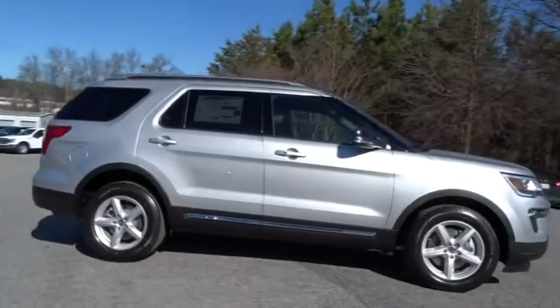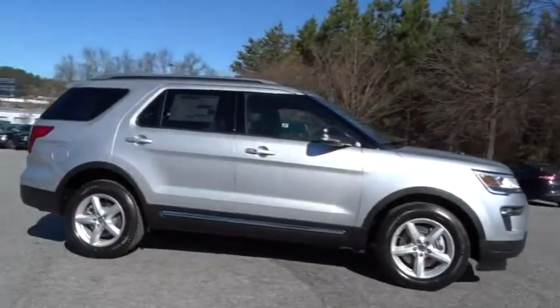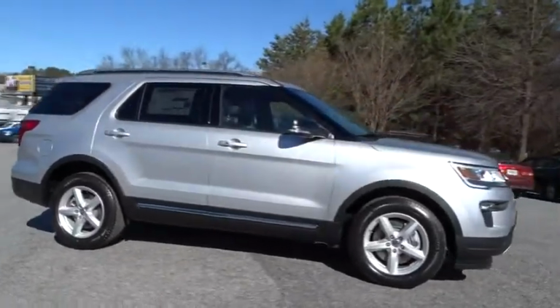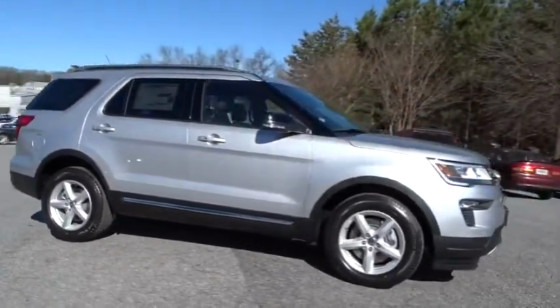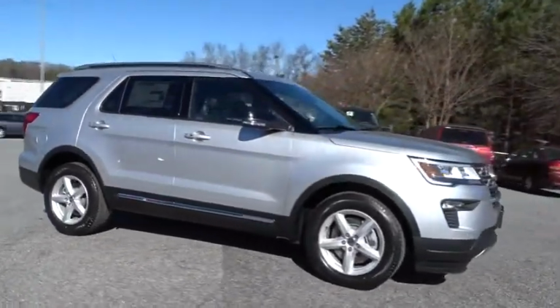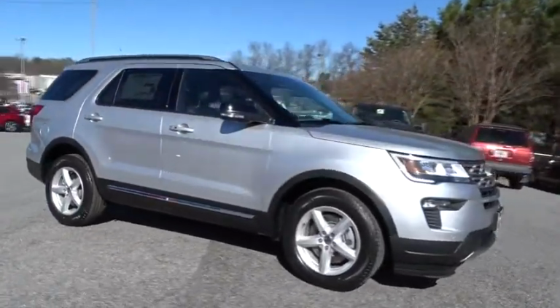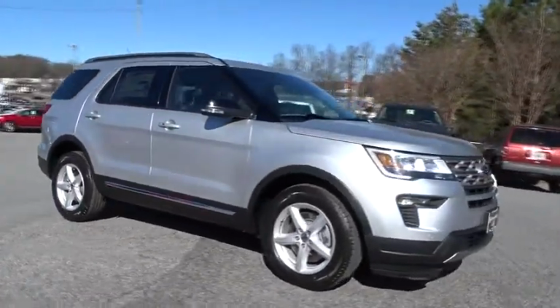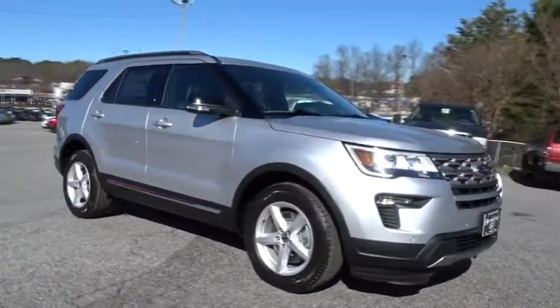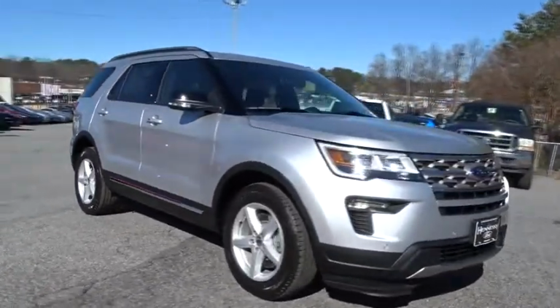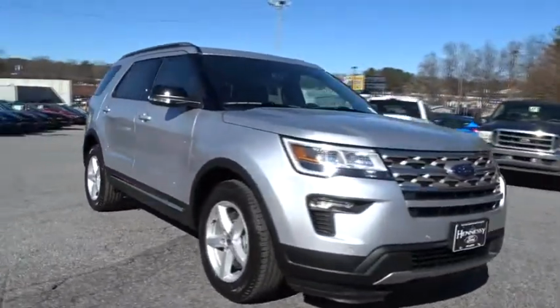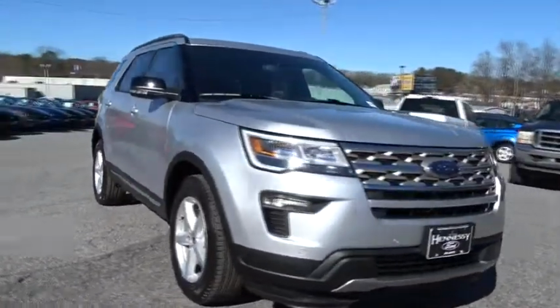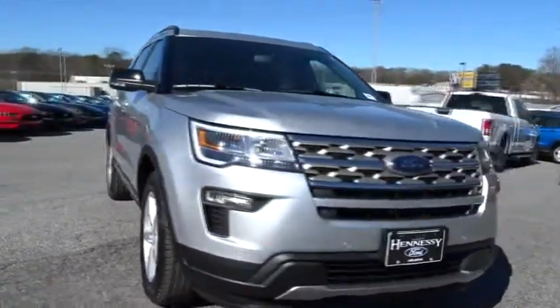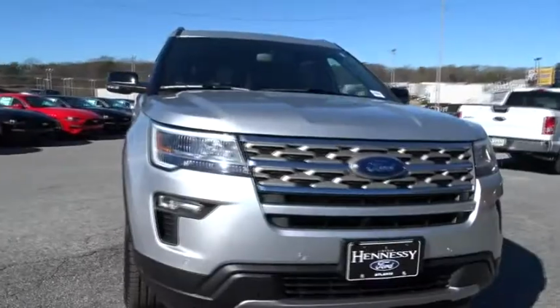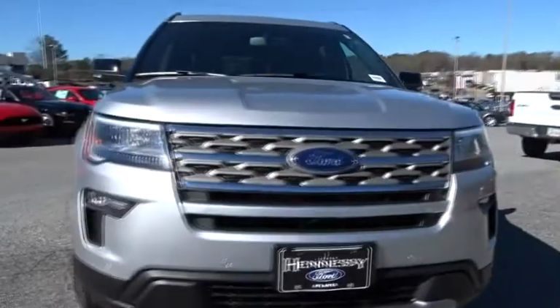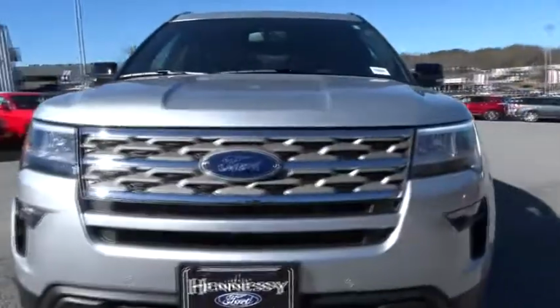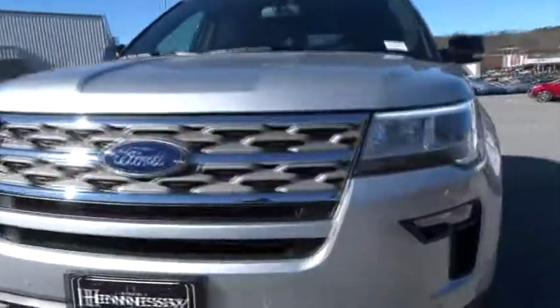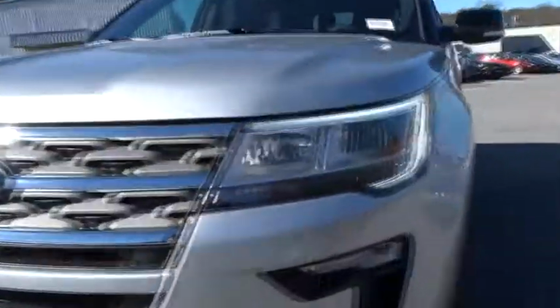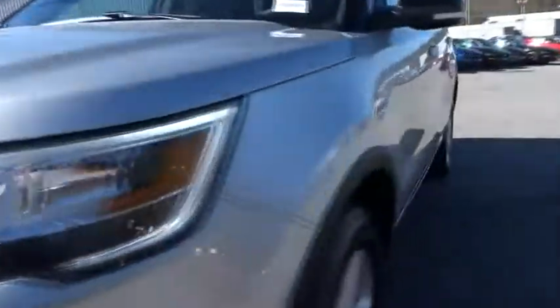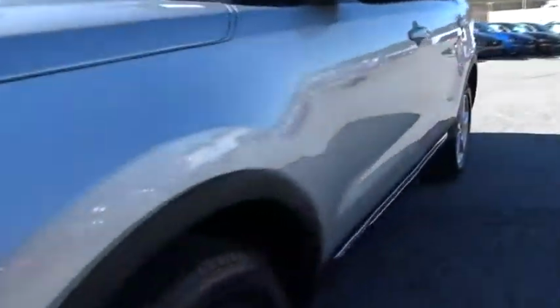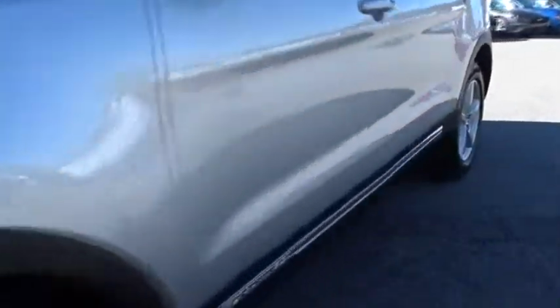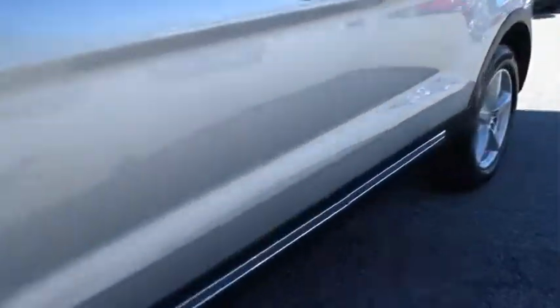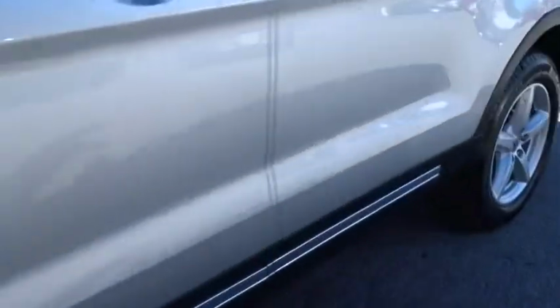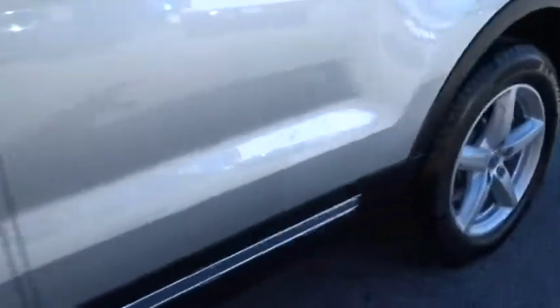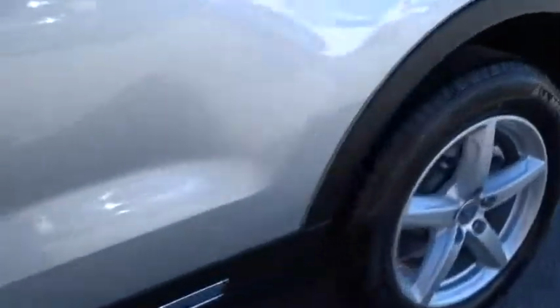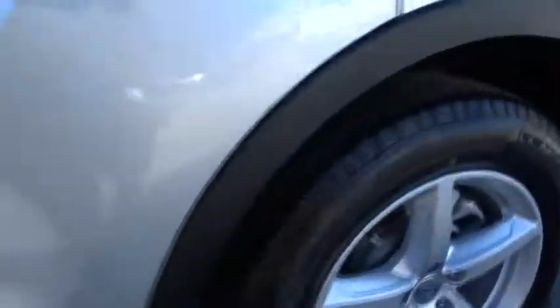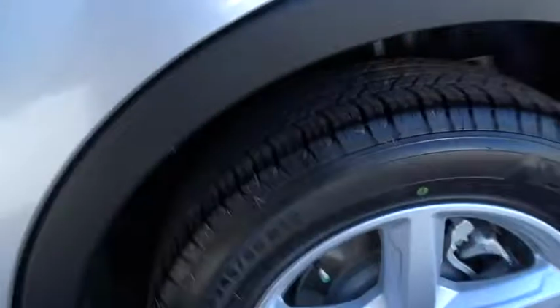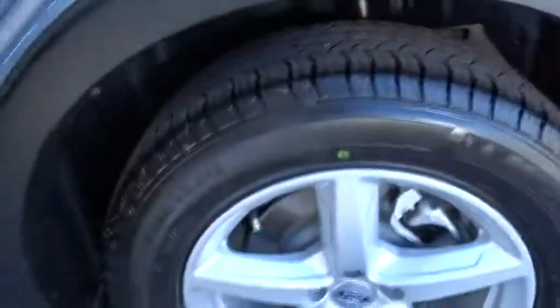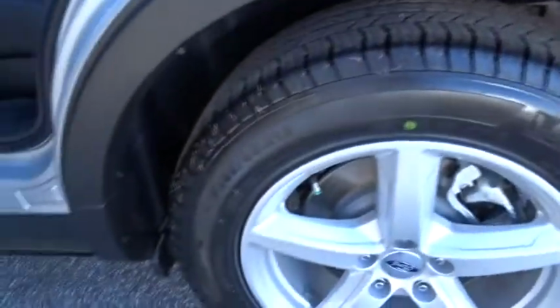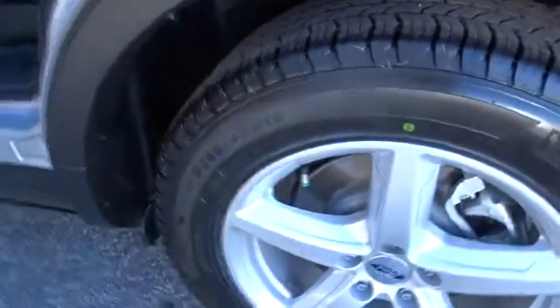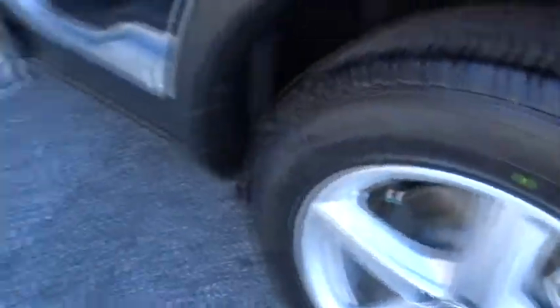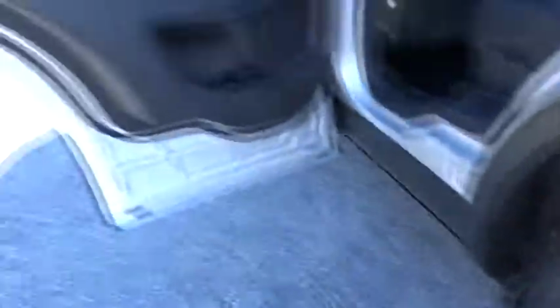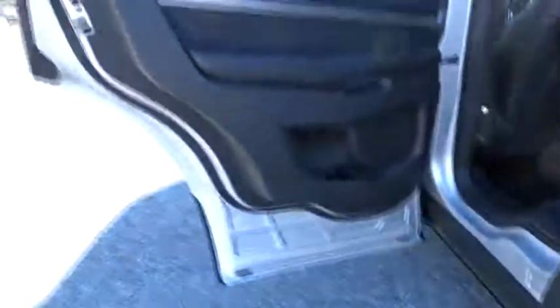Leather wrapped steering wheel. Adjustable steering wheel. Power steering. Keyless start. Floor mats. Aluminum wheels. Four wheel disc brakes. Cruise control. Front wheel drive. Rear defrost. AM FM stereo radio.